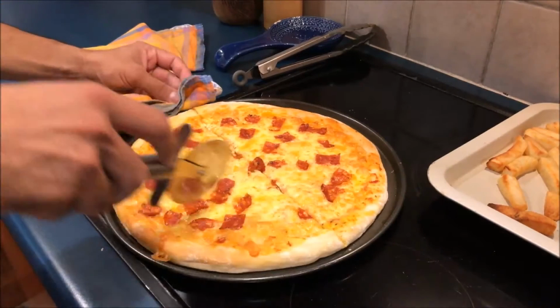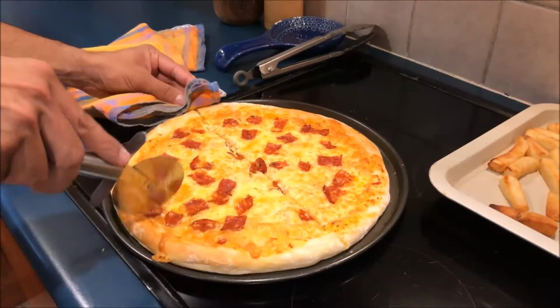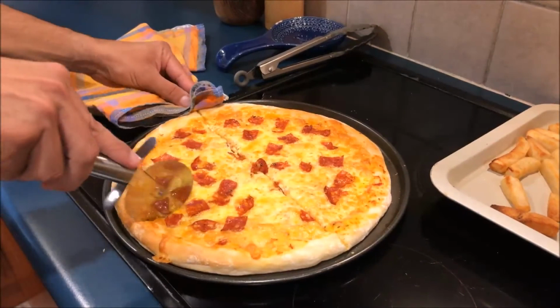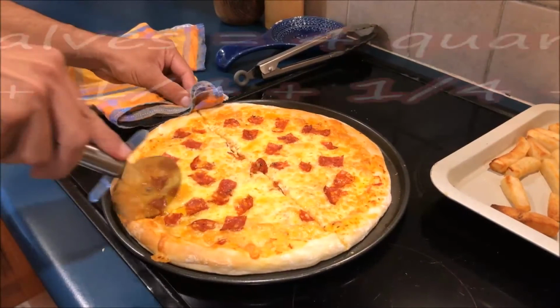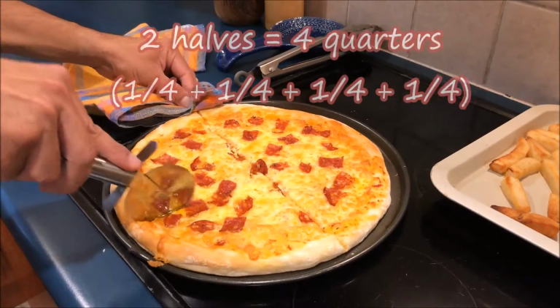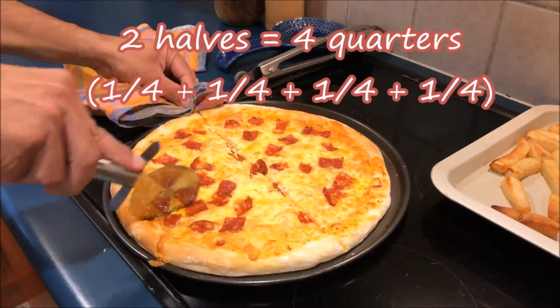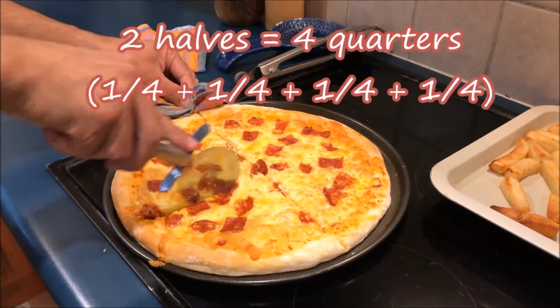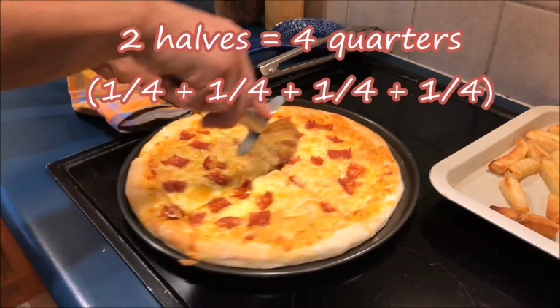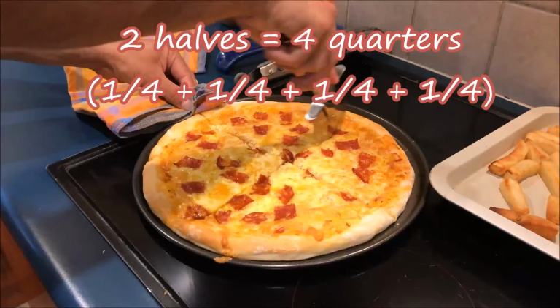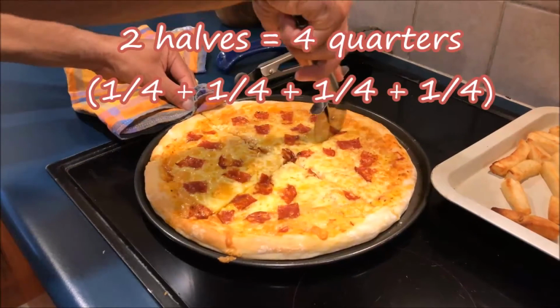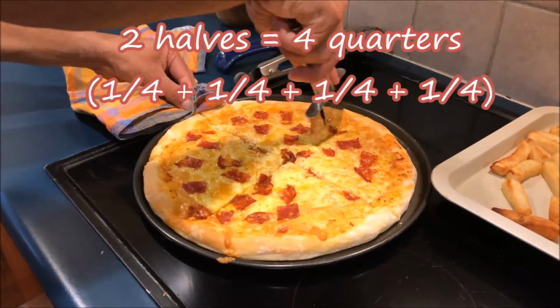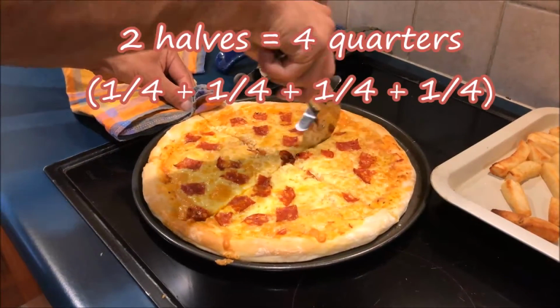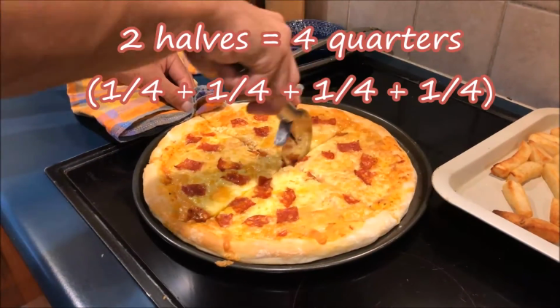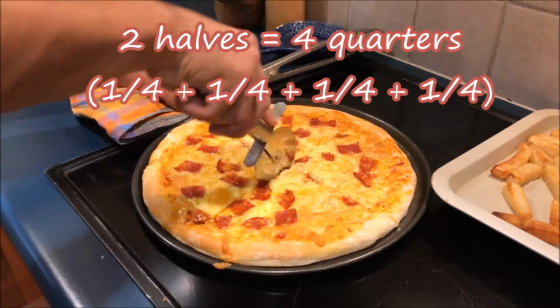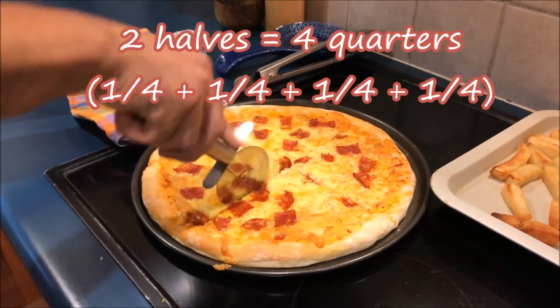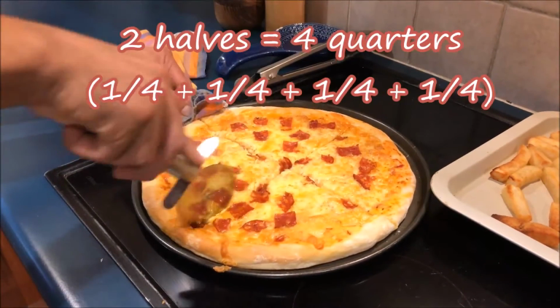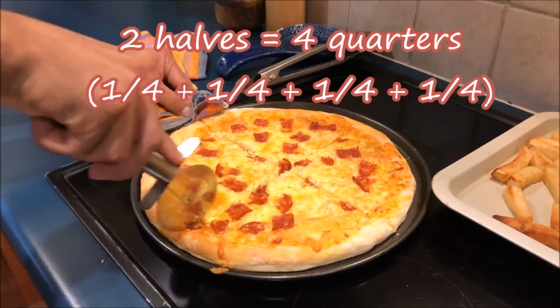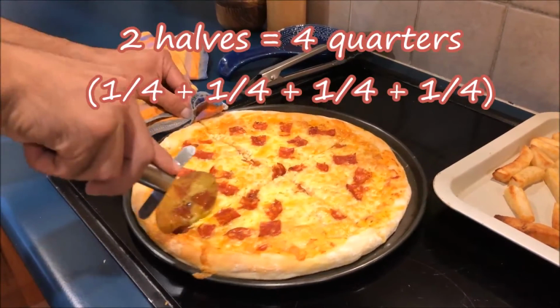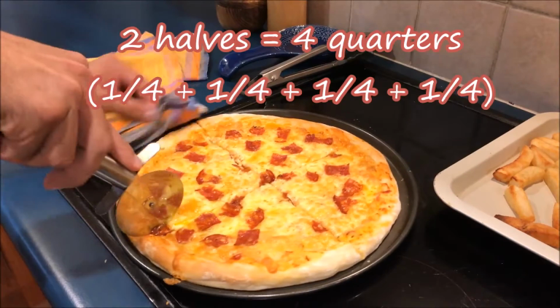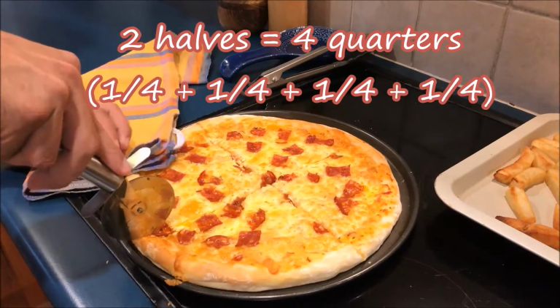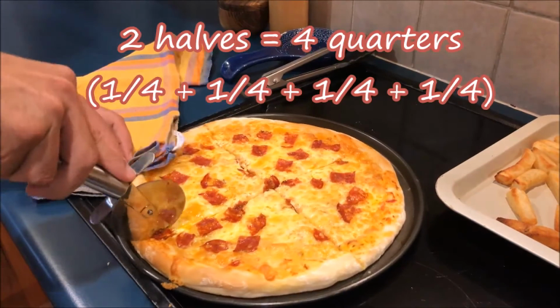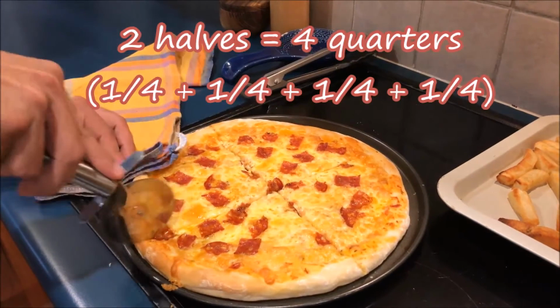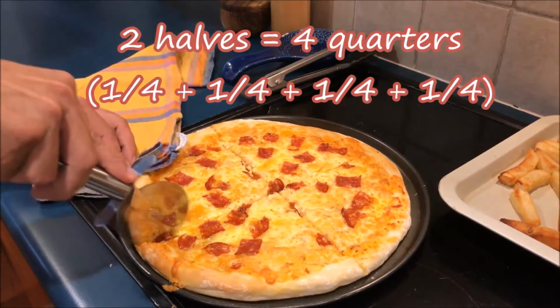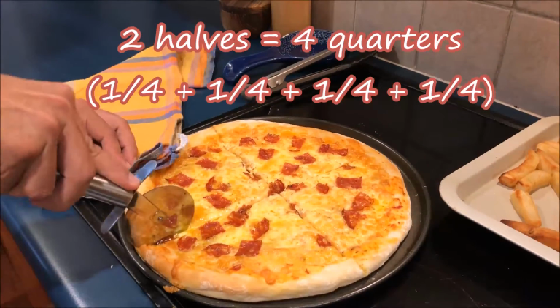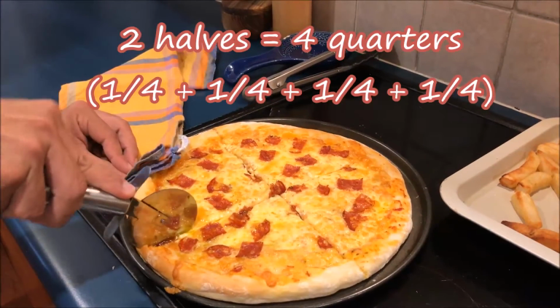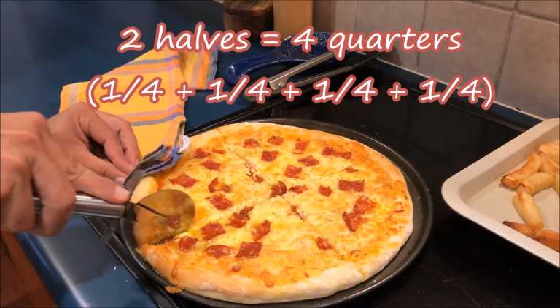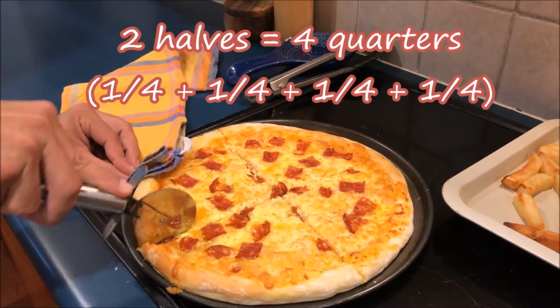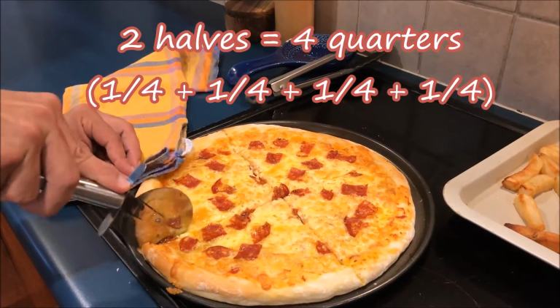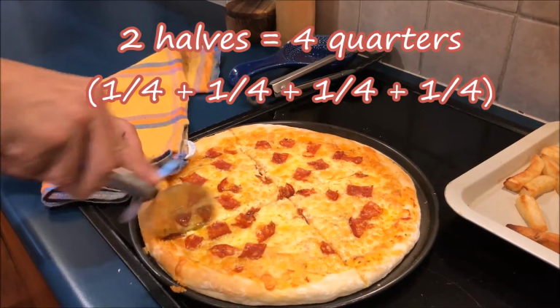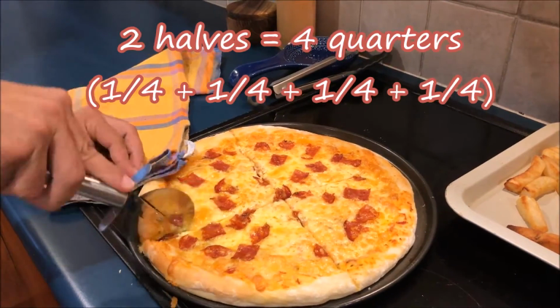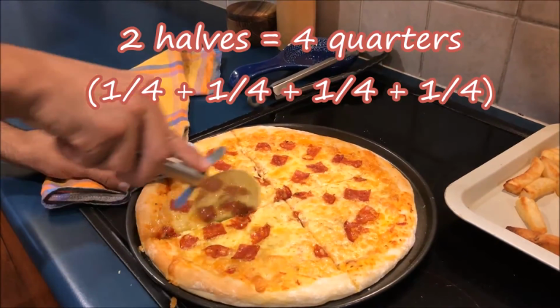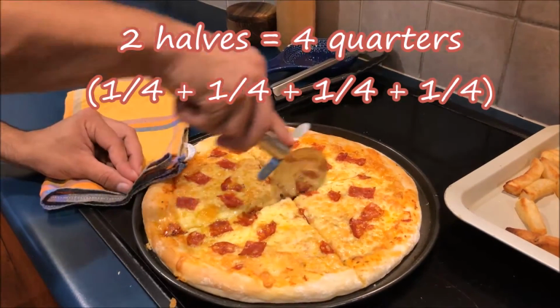Two halves equals four quarters. One quarter plus a quarter plus a quarter plus a quarter equals two halves.